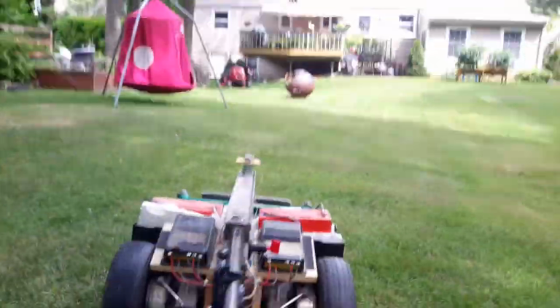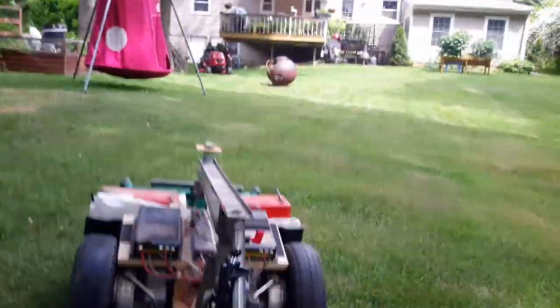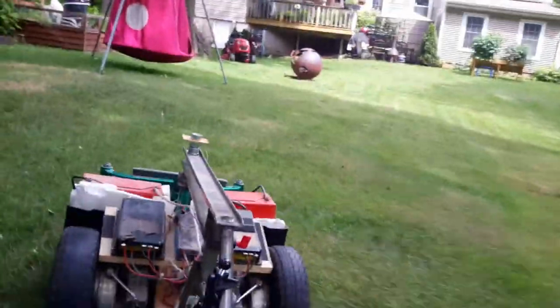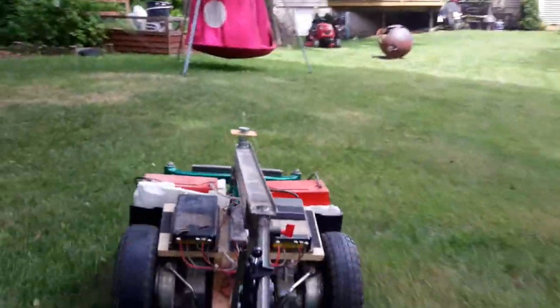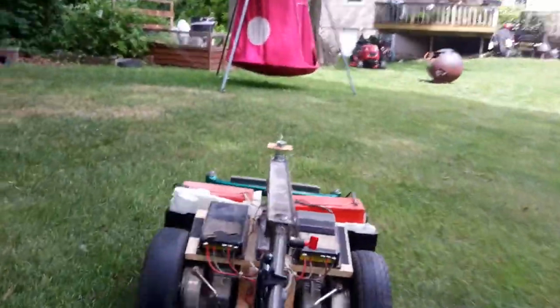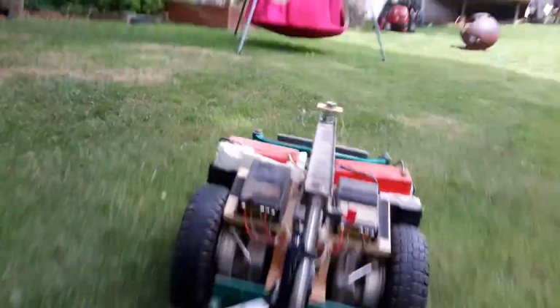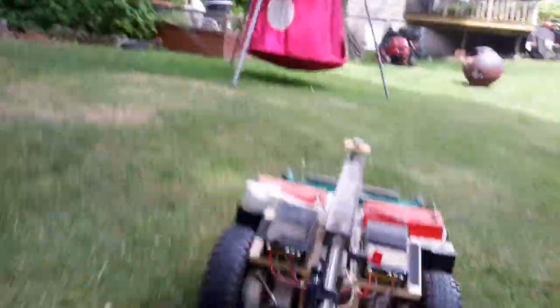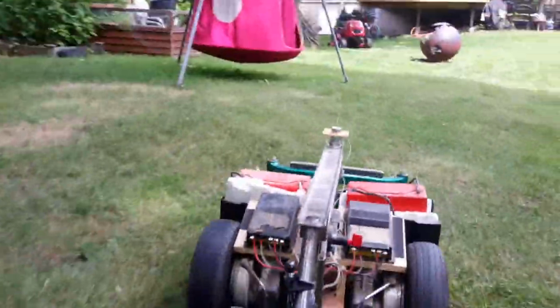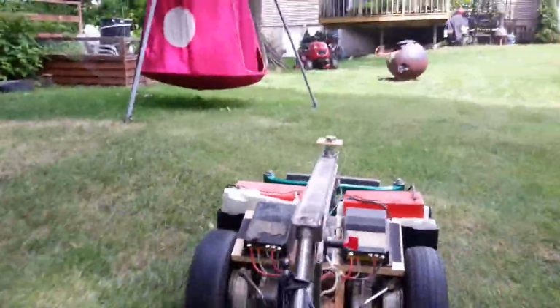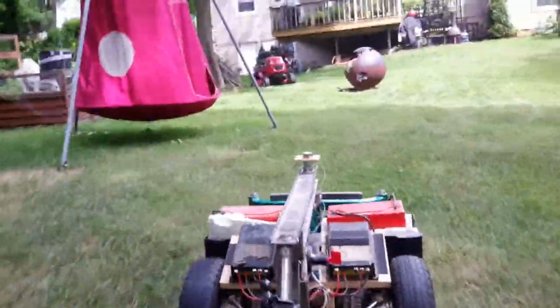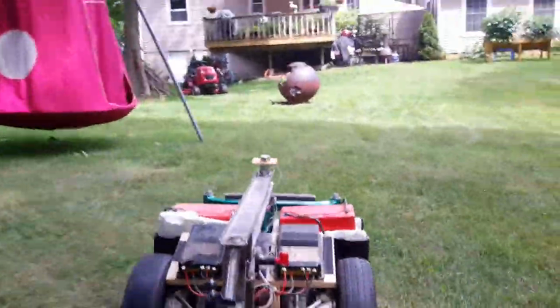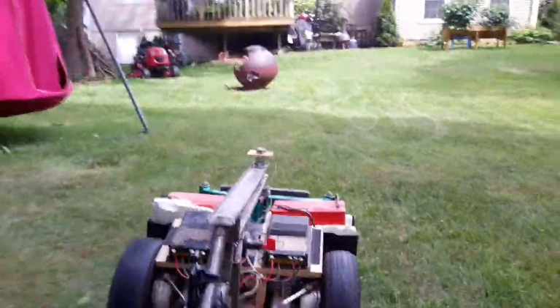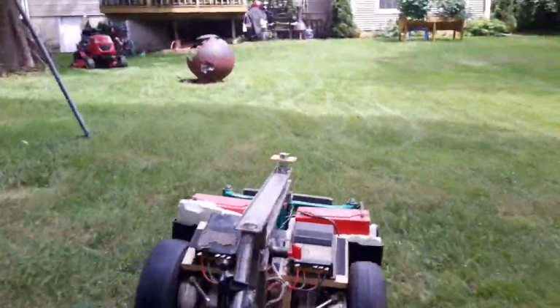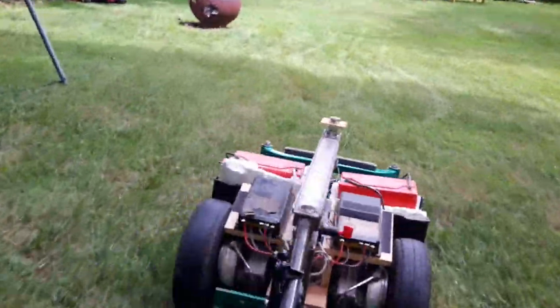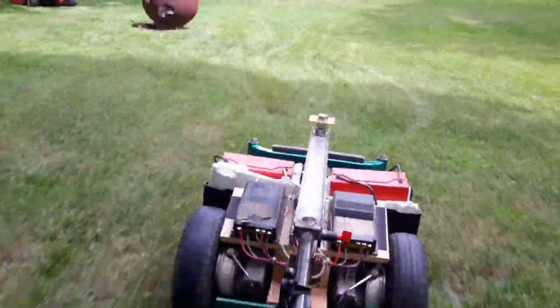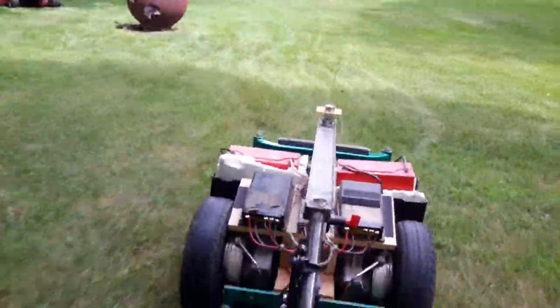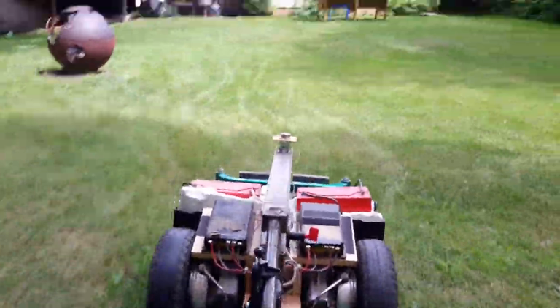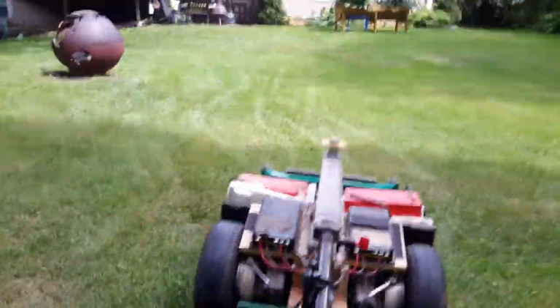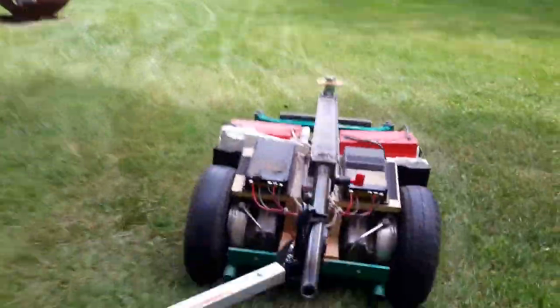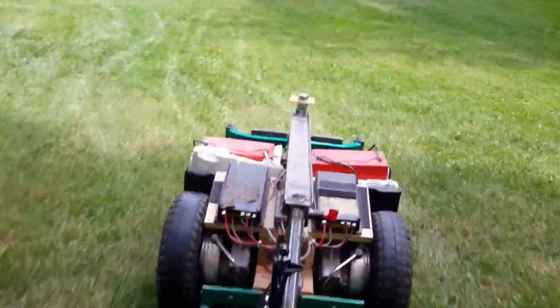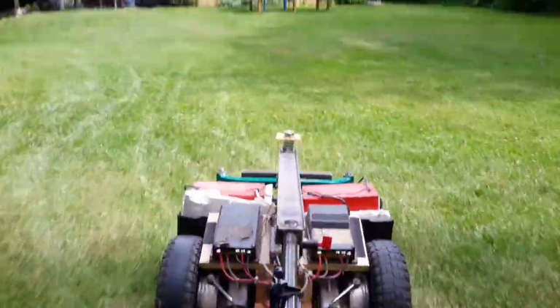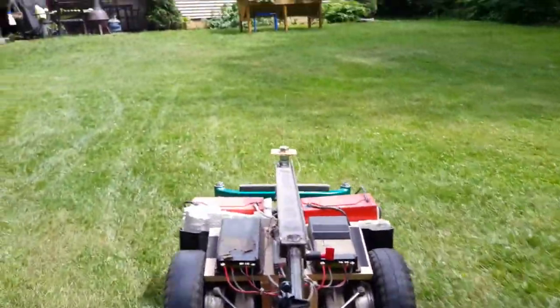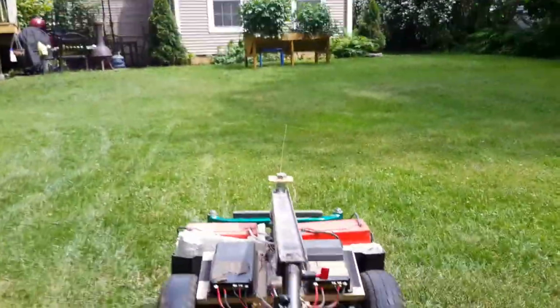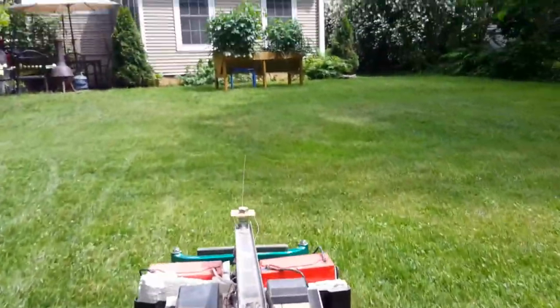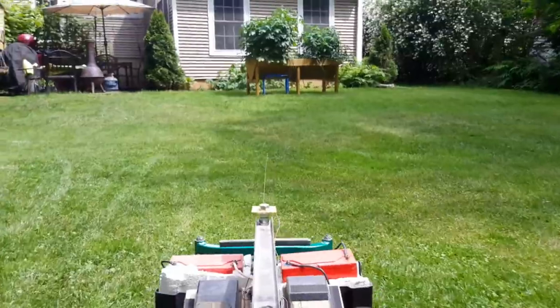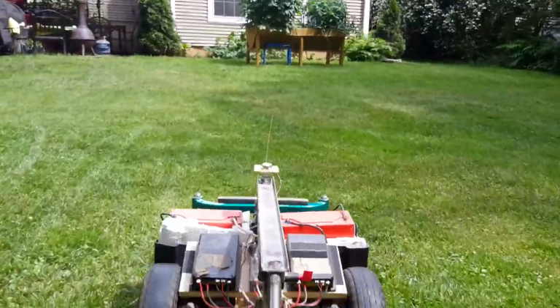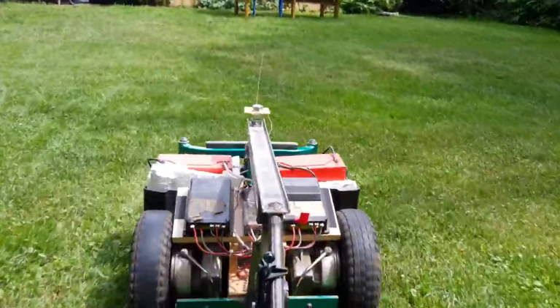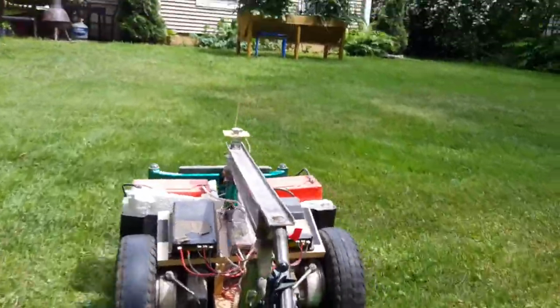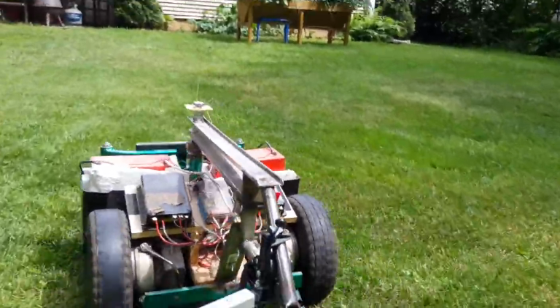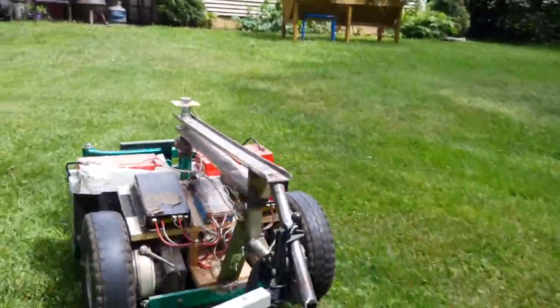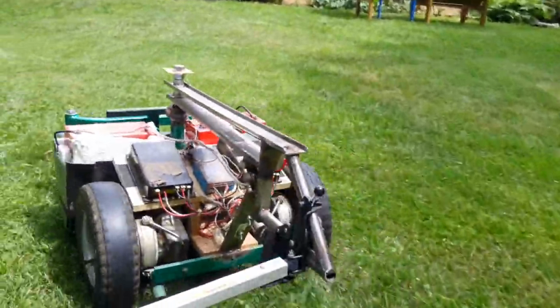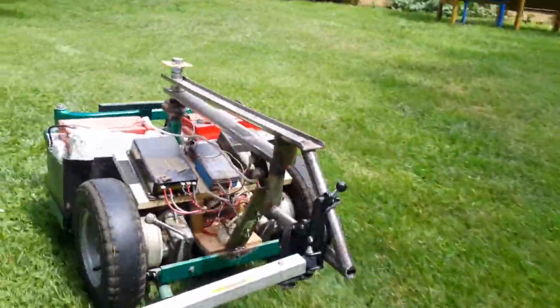Sorry about all that shakiness. I cannot control how shaky this is.